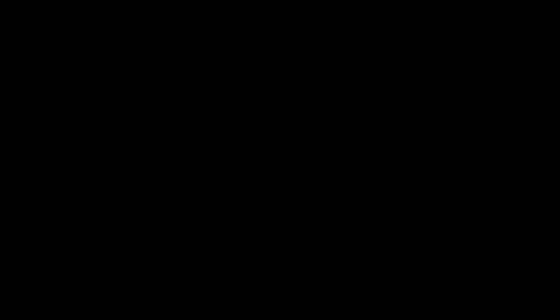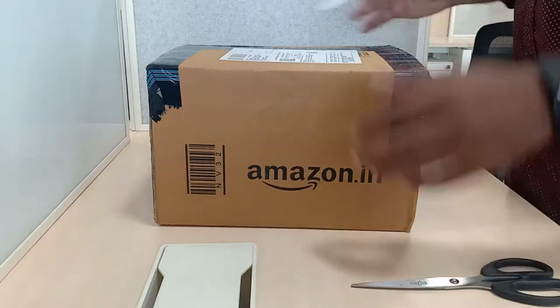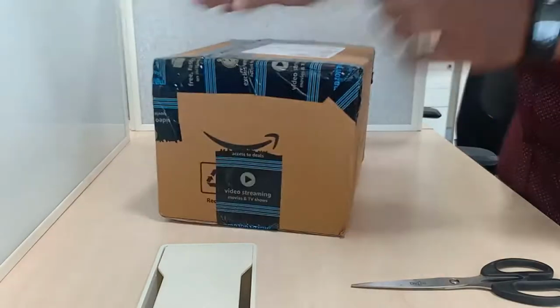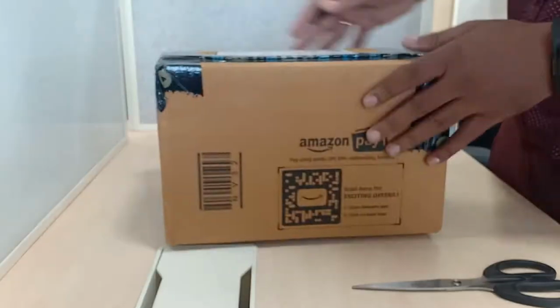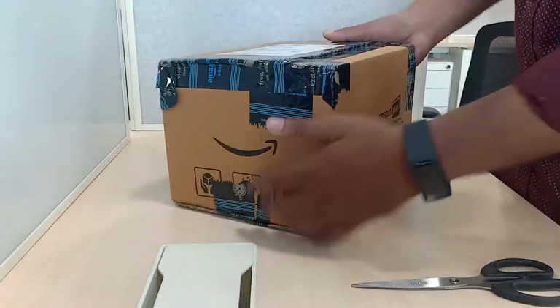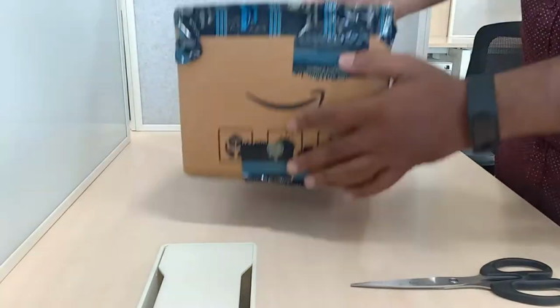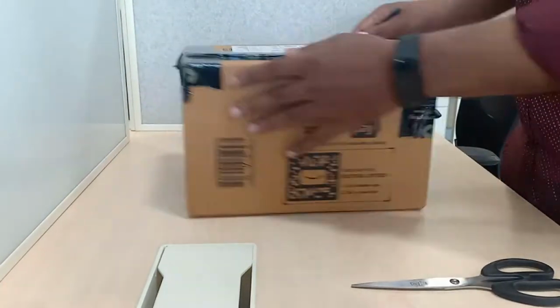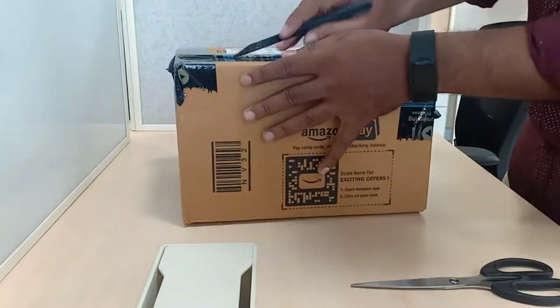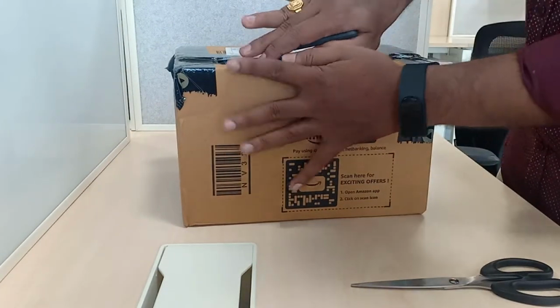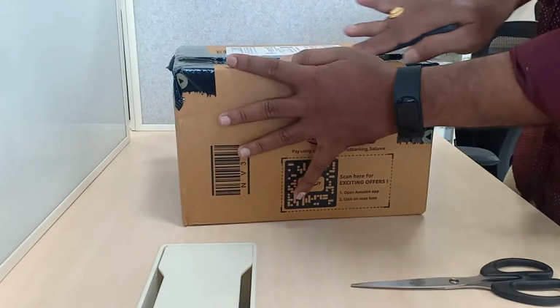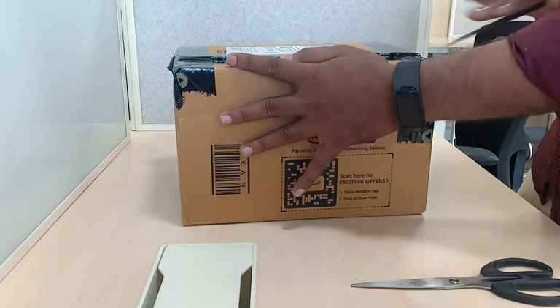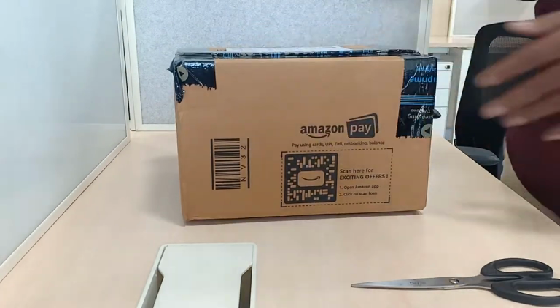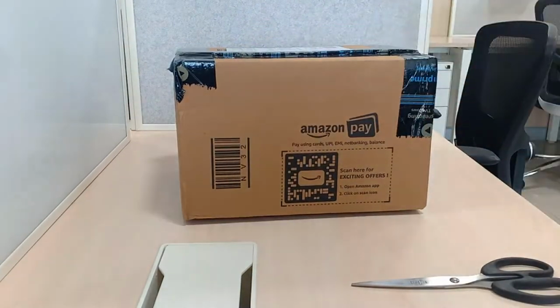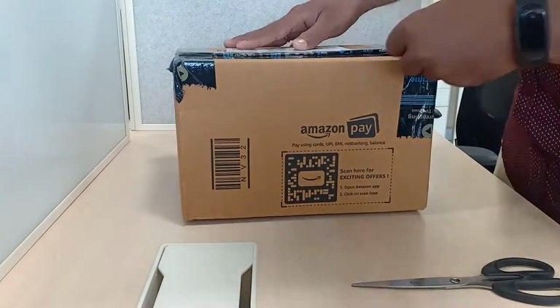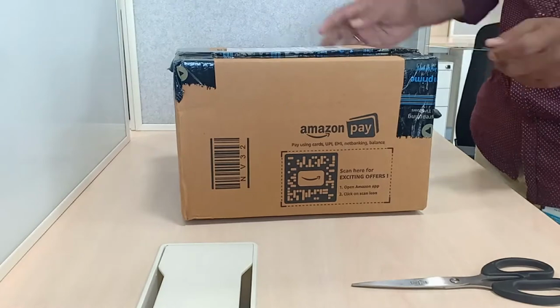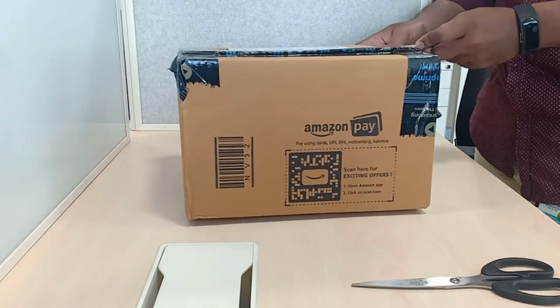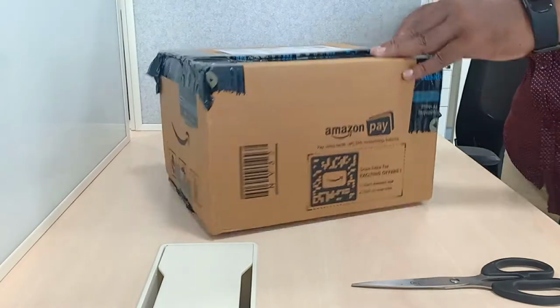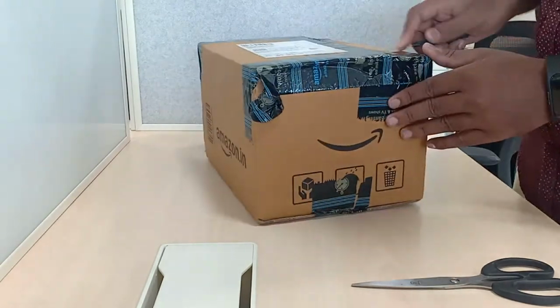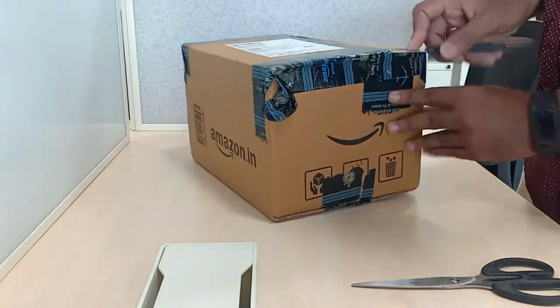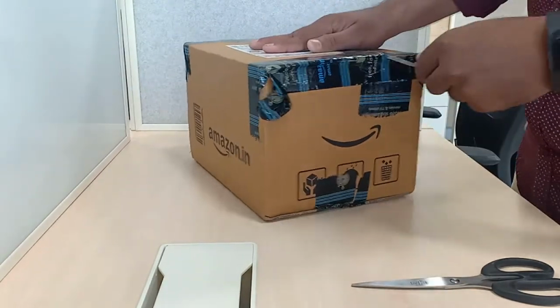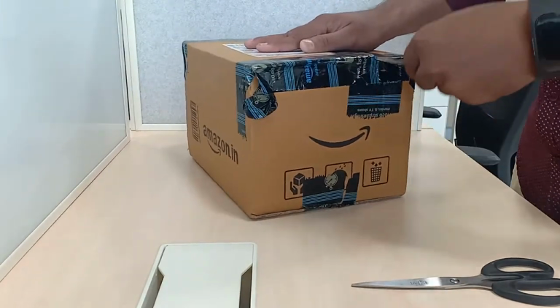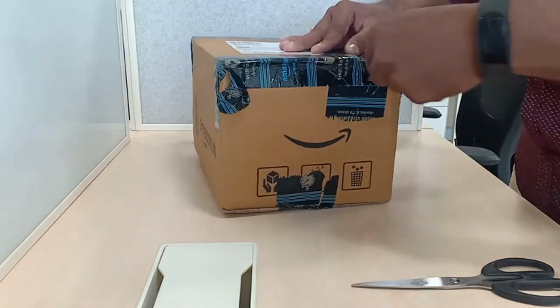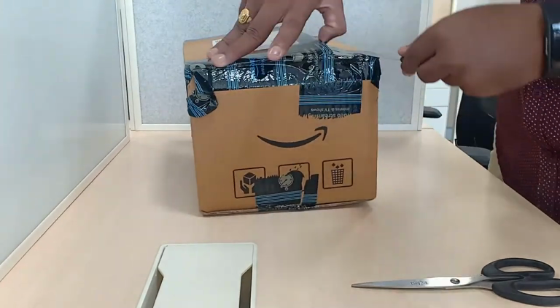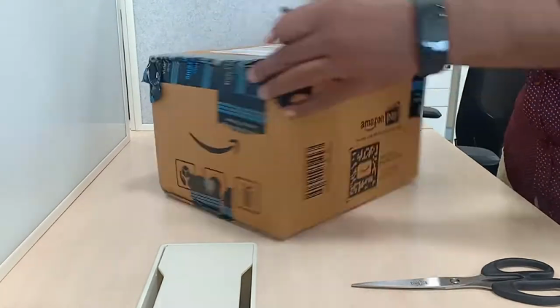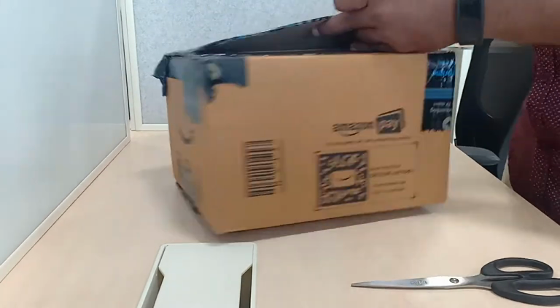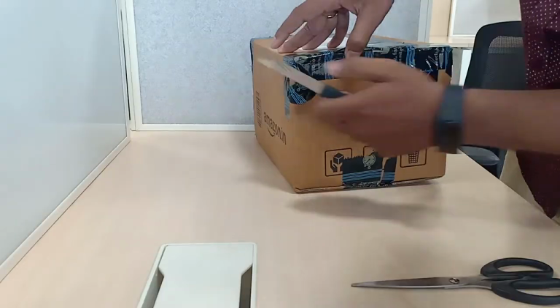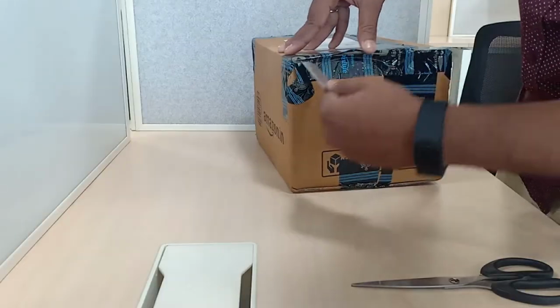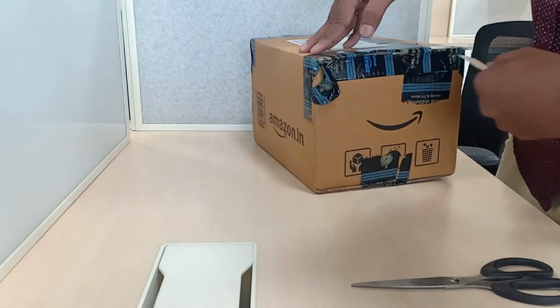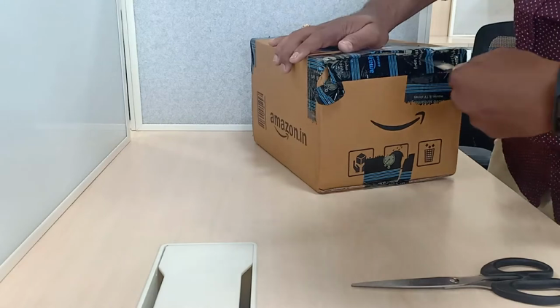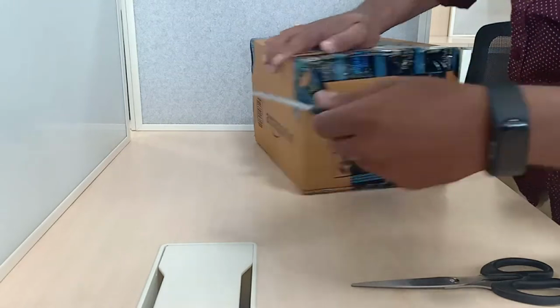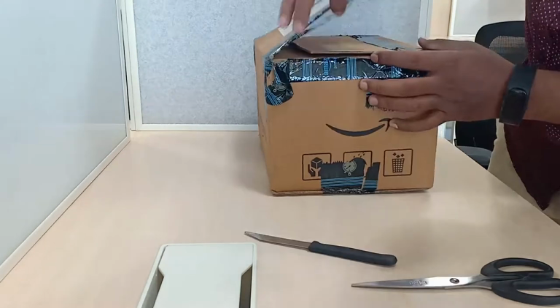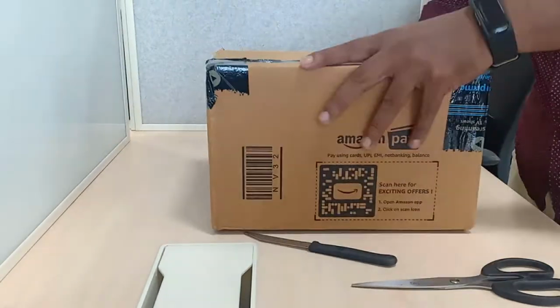Hello friends, how are you? Welcome to my channel. I bought this product on Amazon. After a lot of research, I selected this mic. This is a multi-purpose mic which can be used in several ways for professional recording.